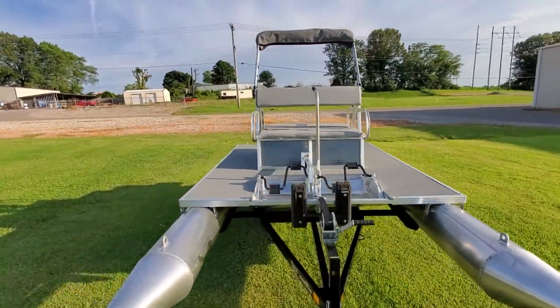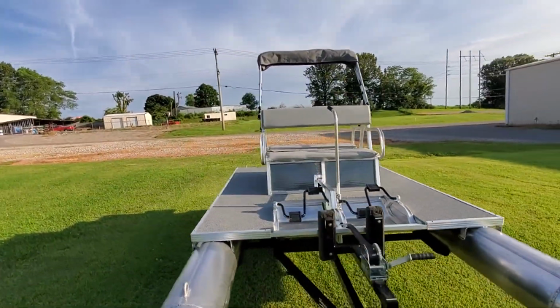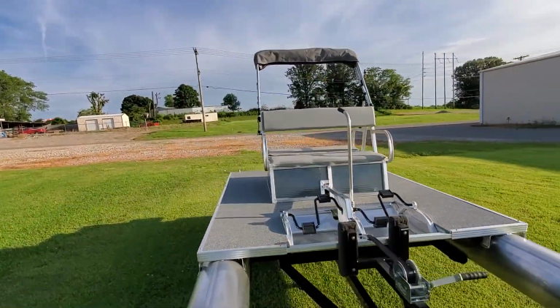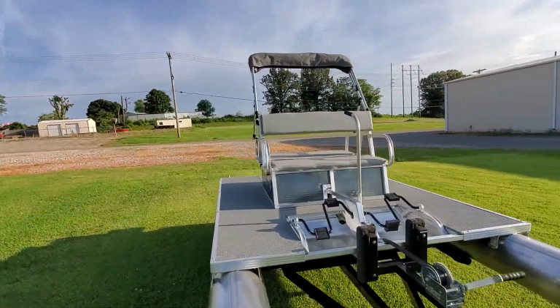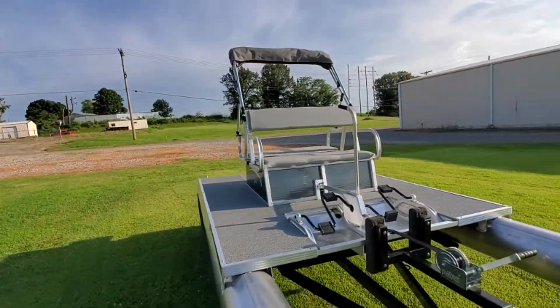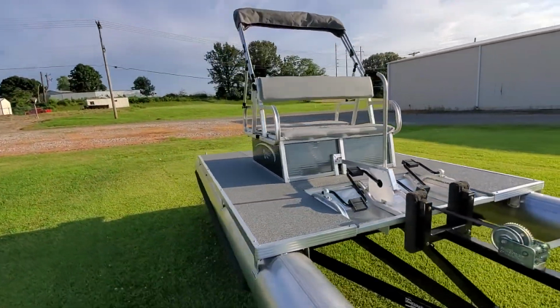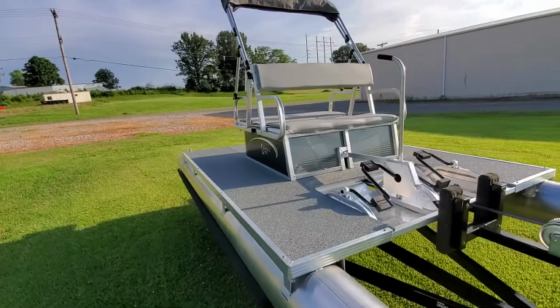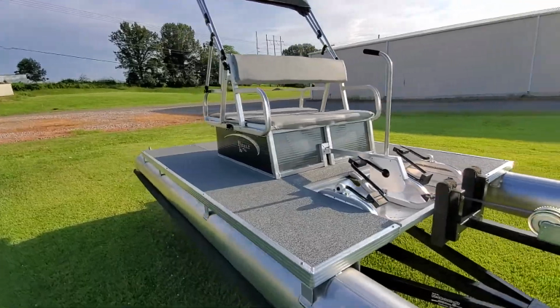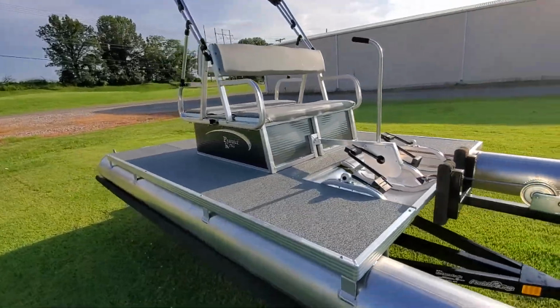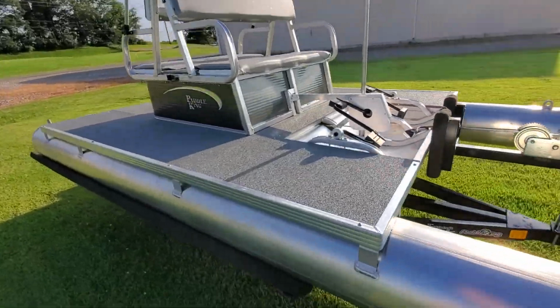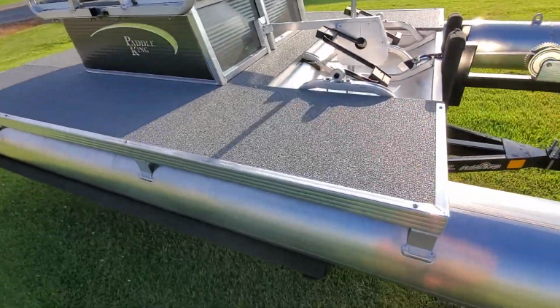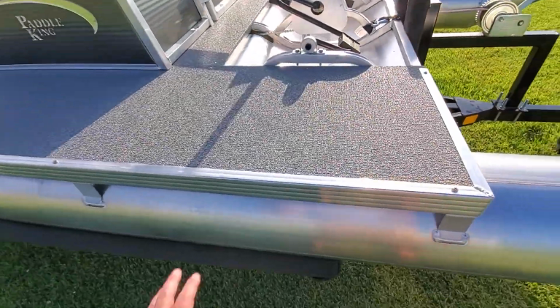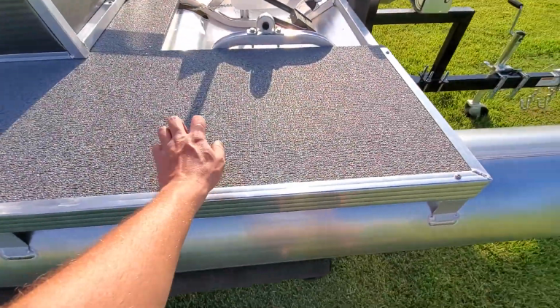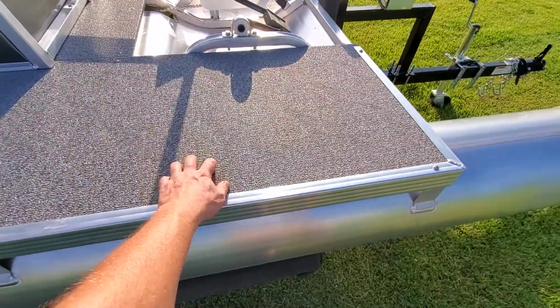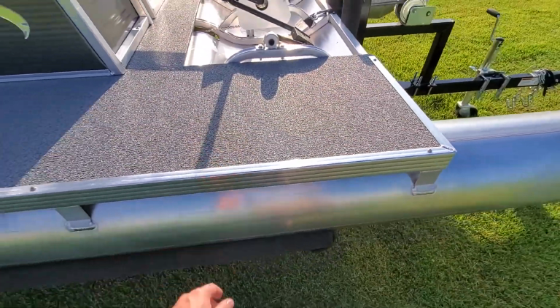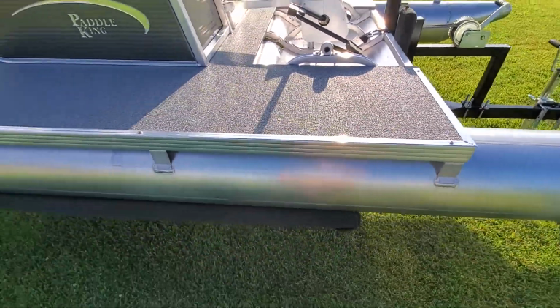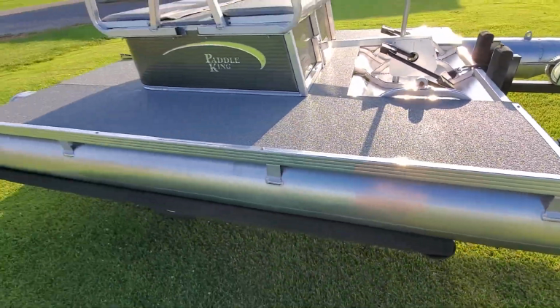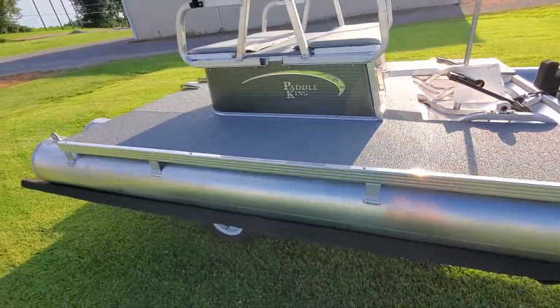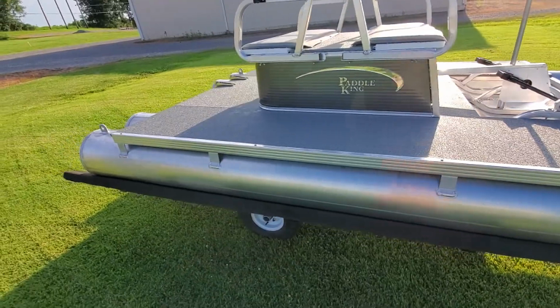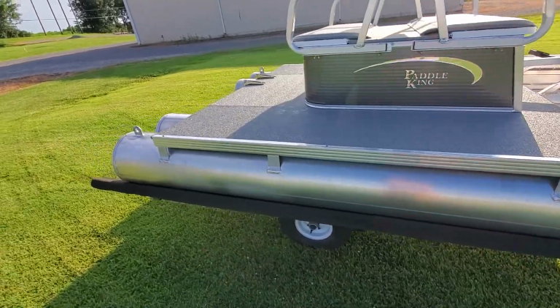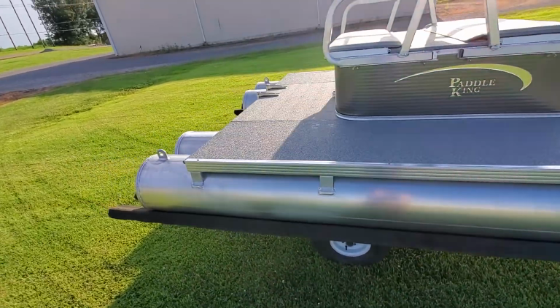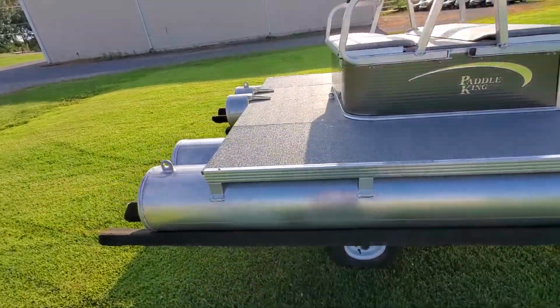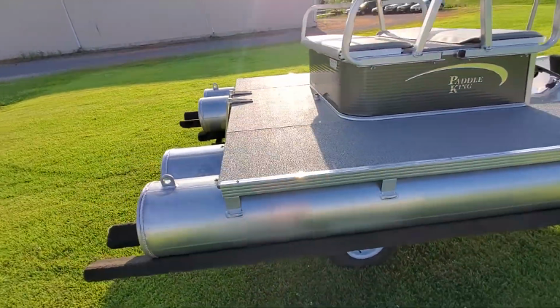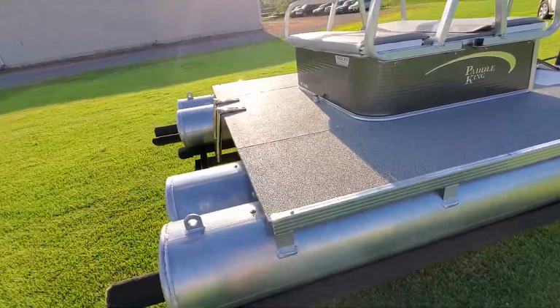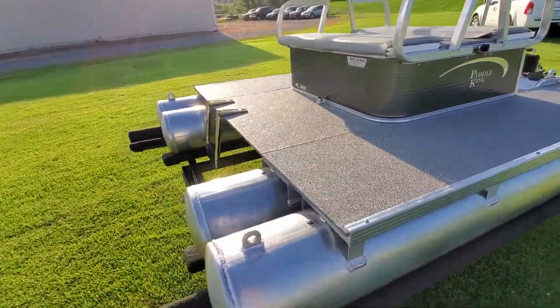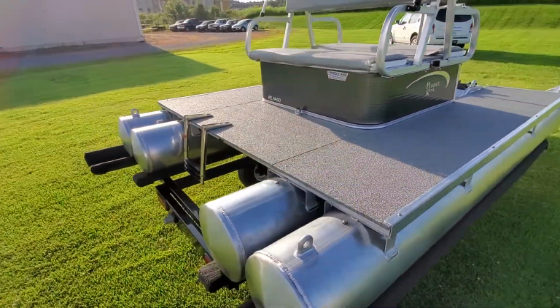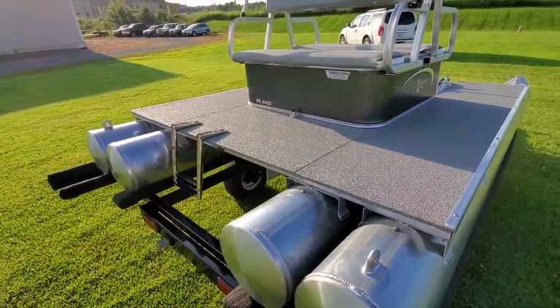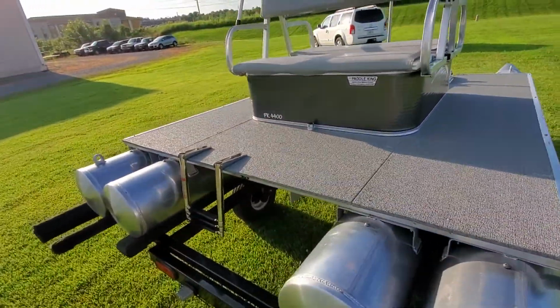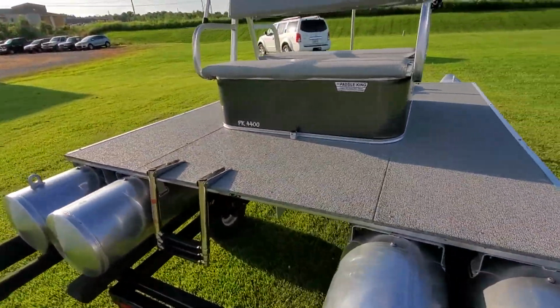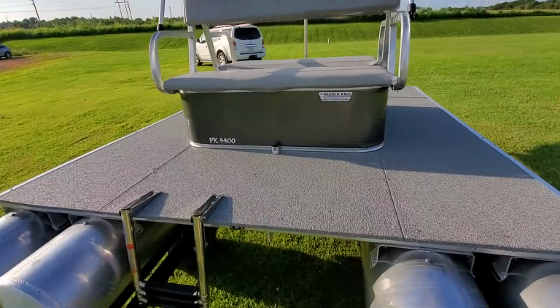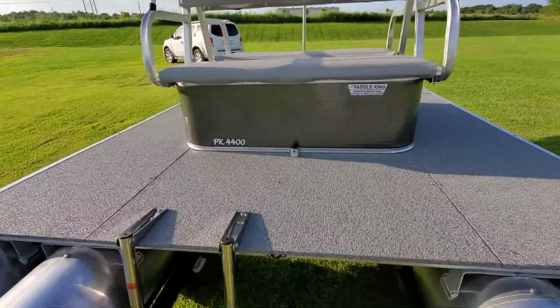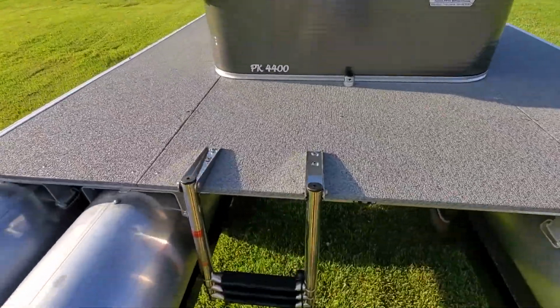This is a charcoal and gray color combination — gray pads, gray bimini, charcoal paint color, and then a gray marble flooring. Pretty simple boat; this is a standard PK4400 that you can expect from us.